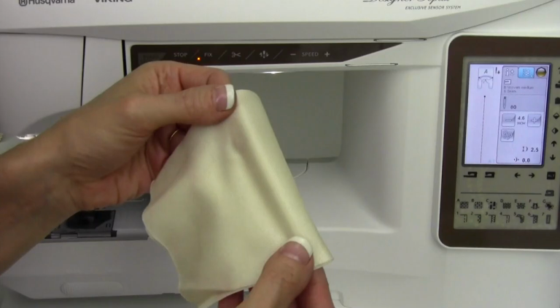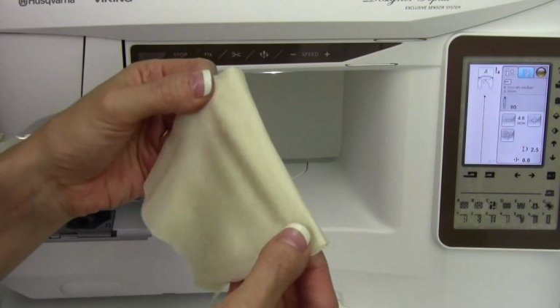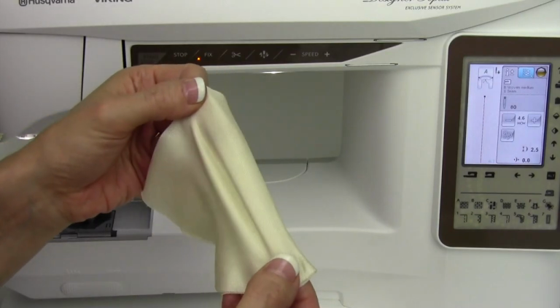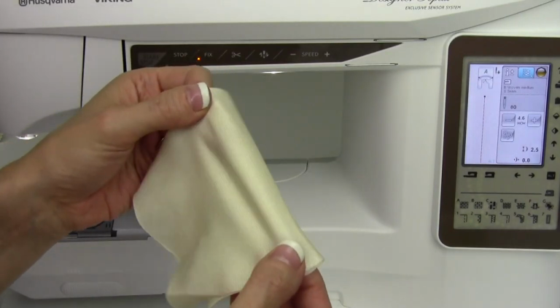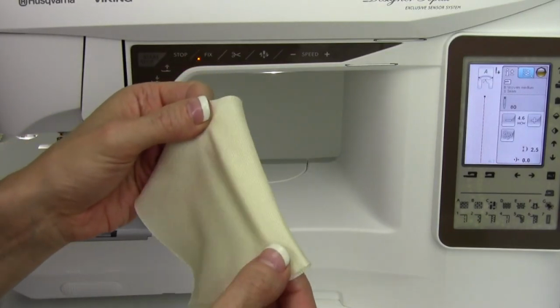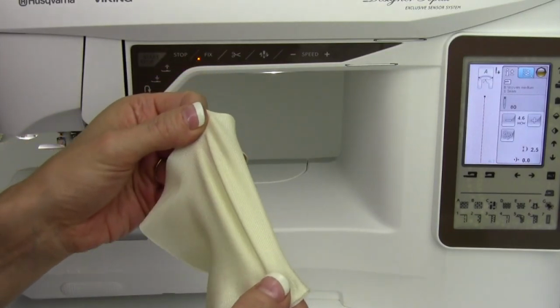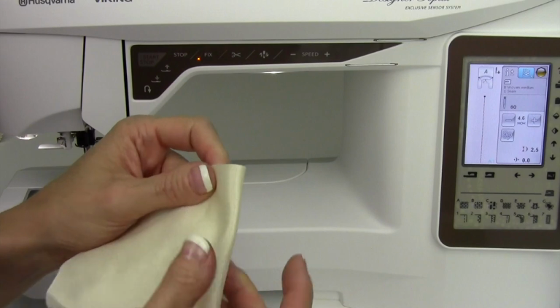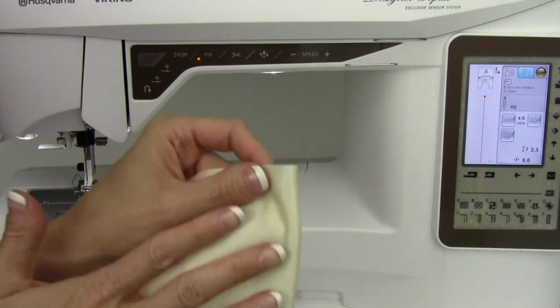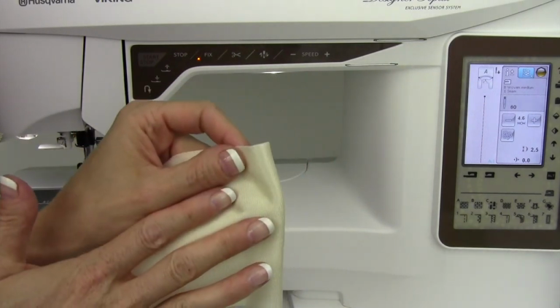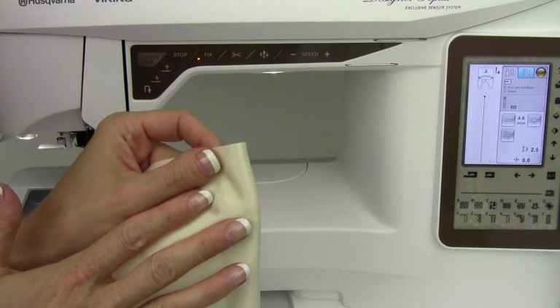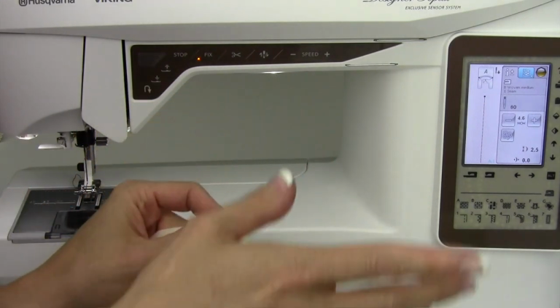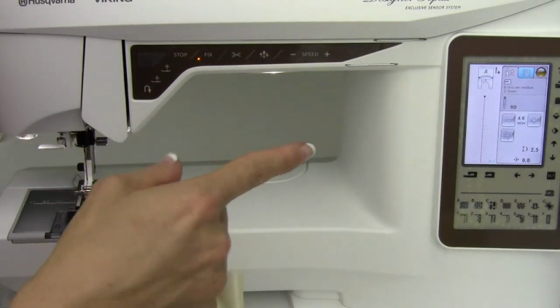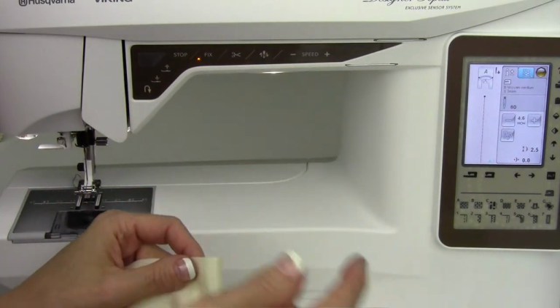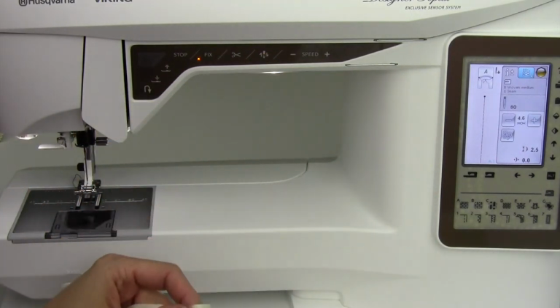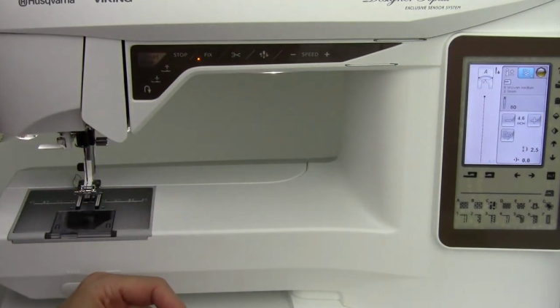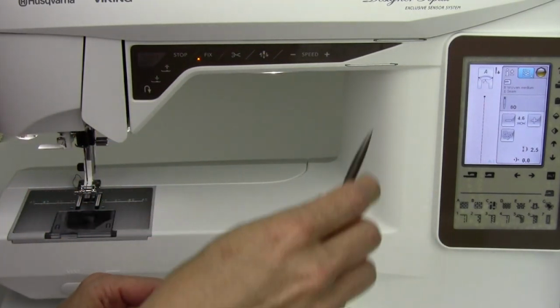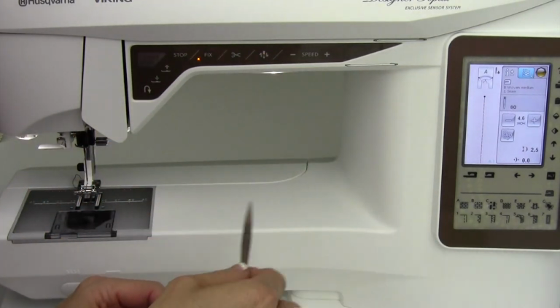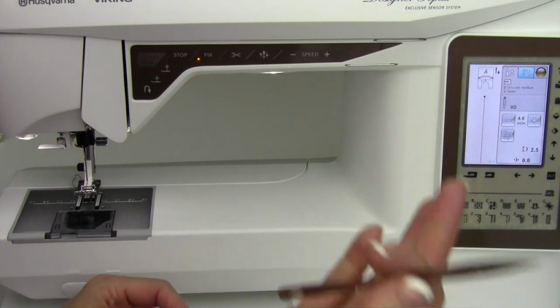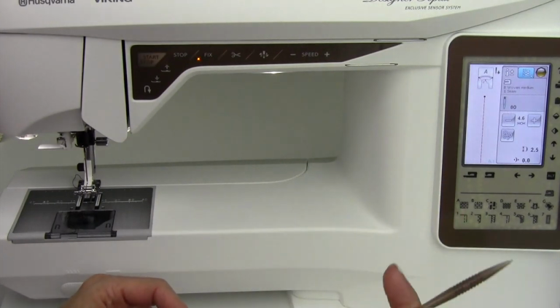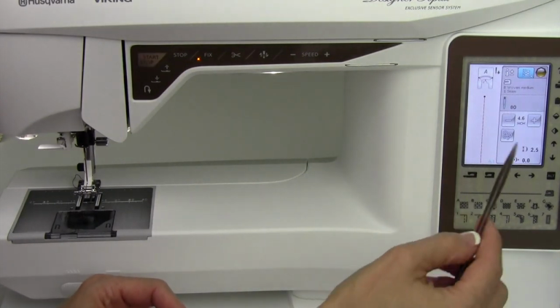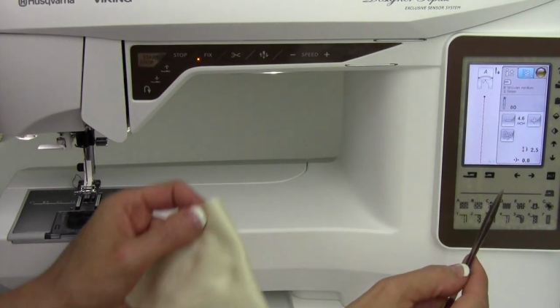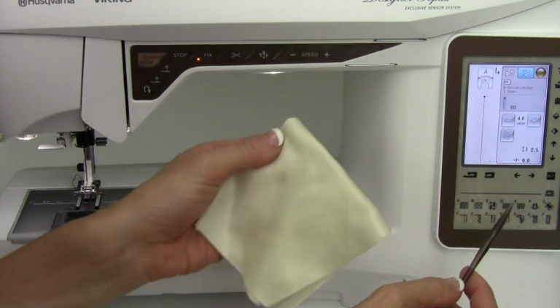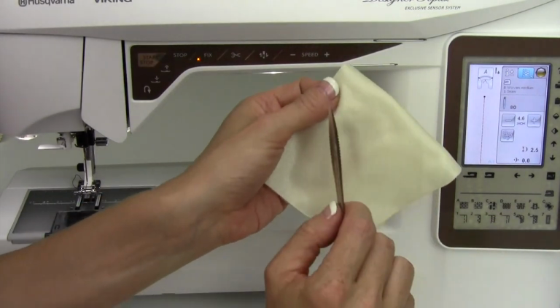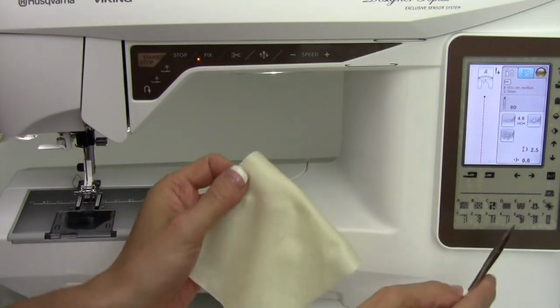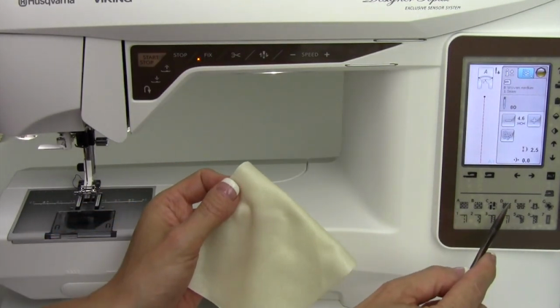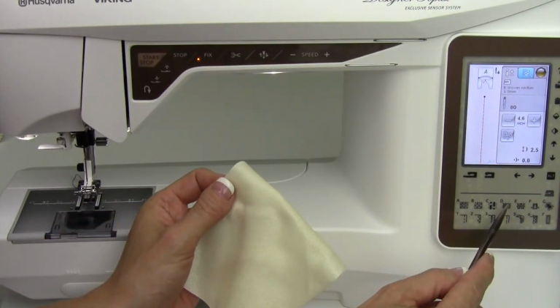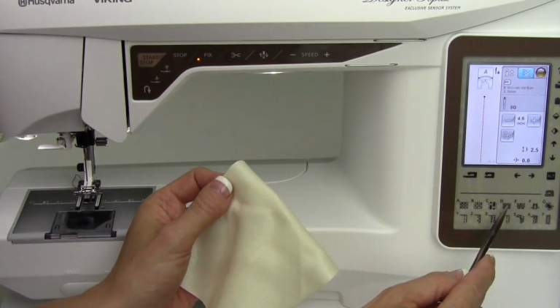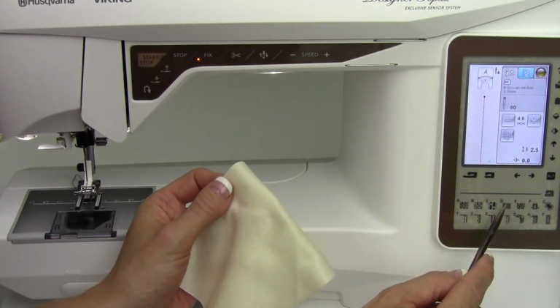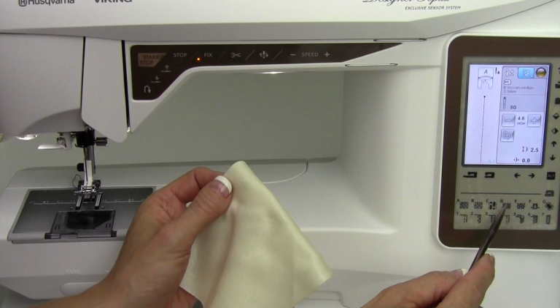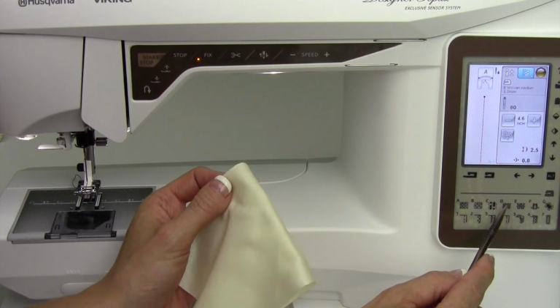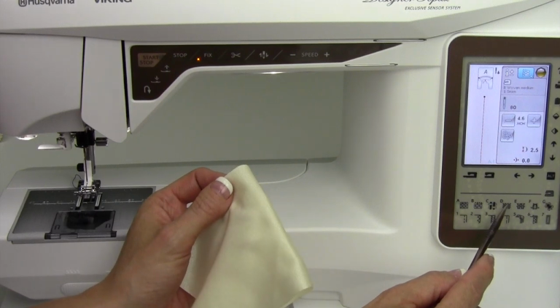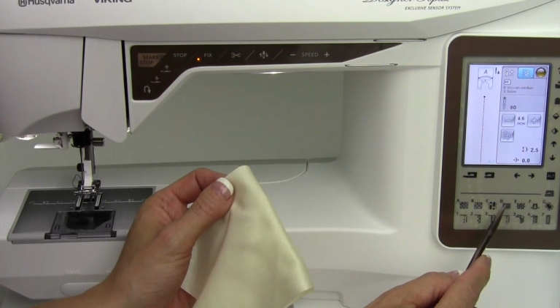When you're working on something very stretchy and you don't have an overlock, or you're just planning on using your machine instead of a serger, go ahead and tell the machine that you're working on a stretchy fabric. Use the sewing advisor and pick fabric D.